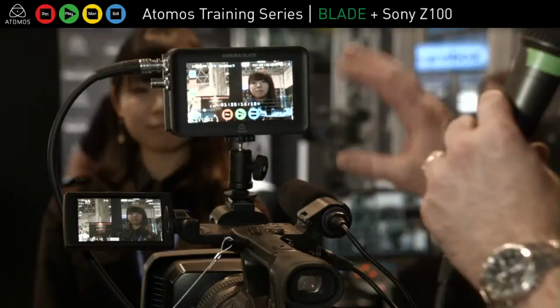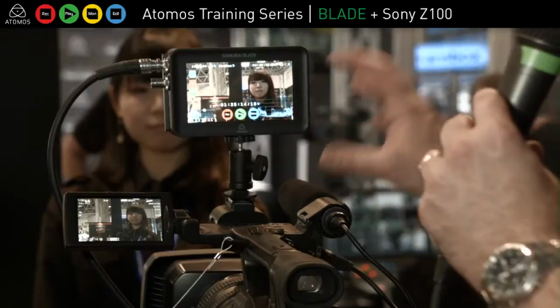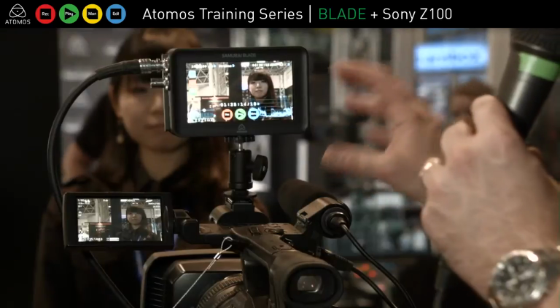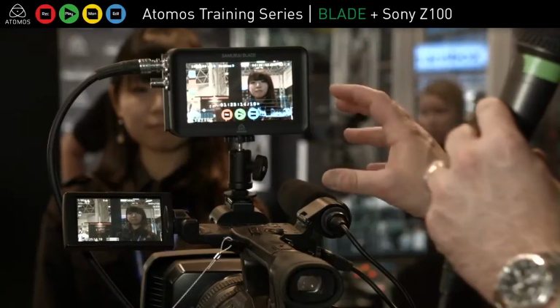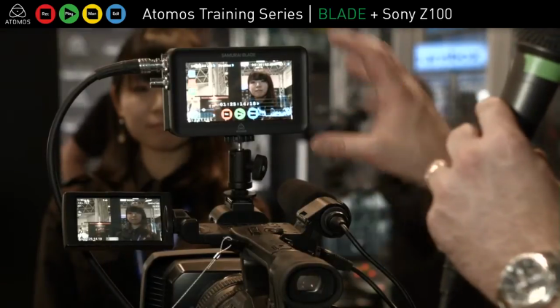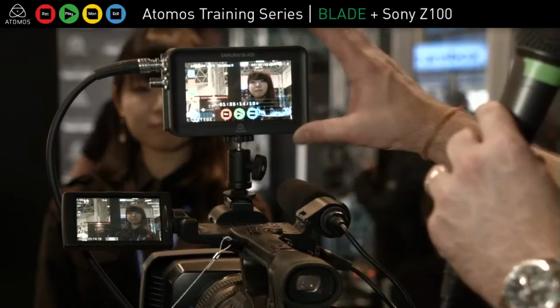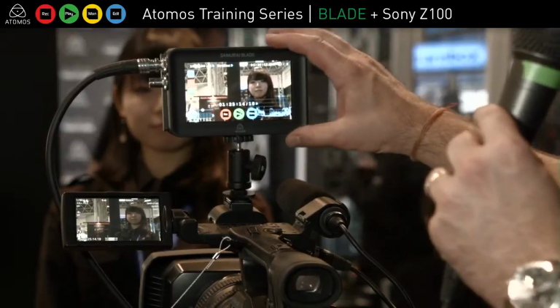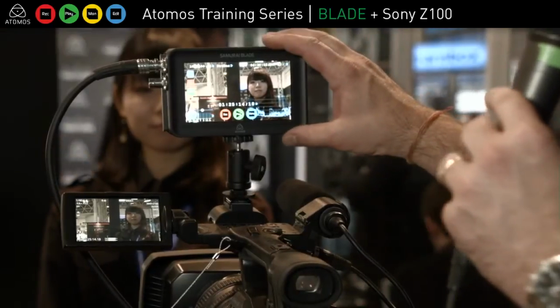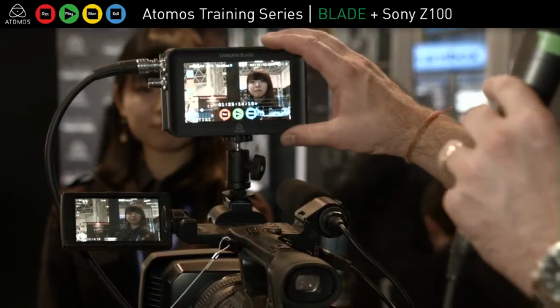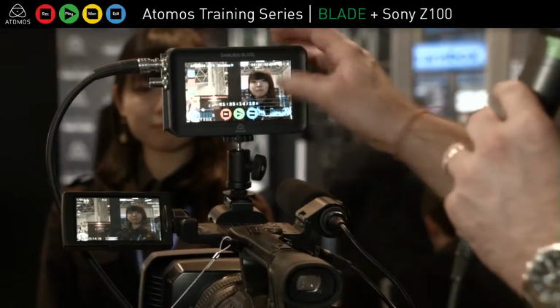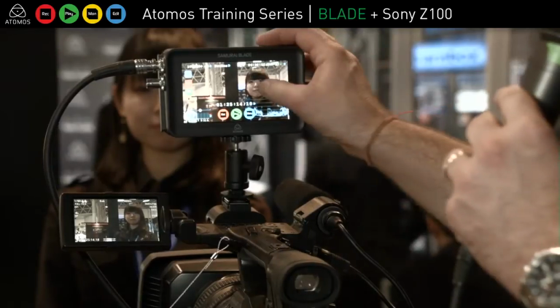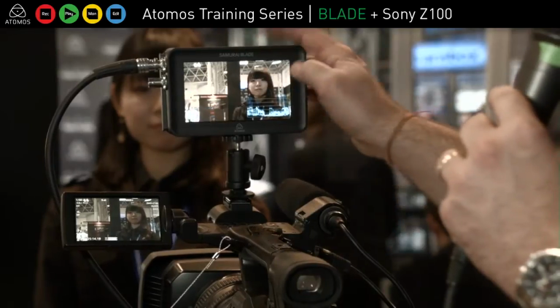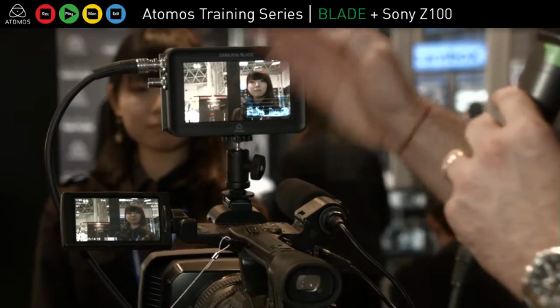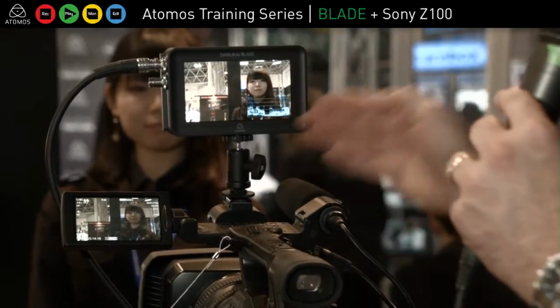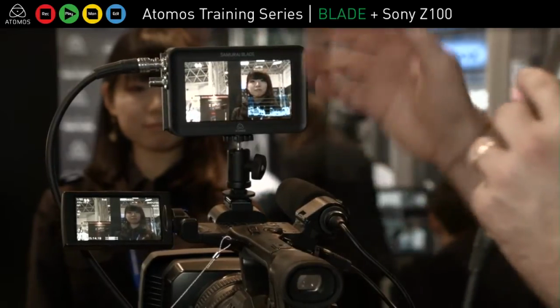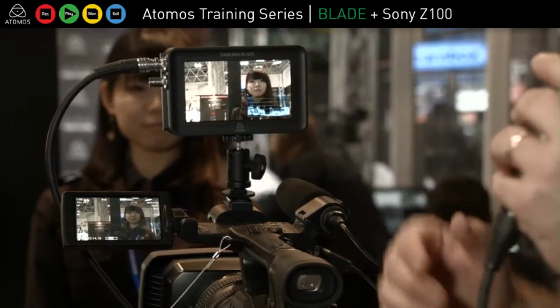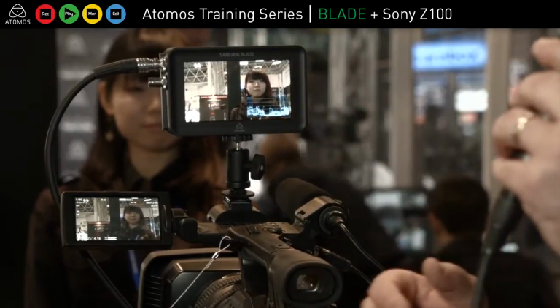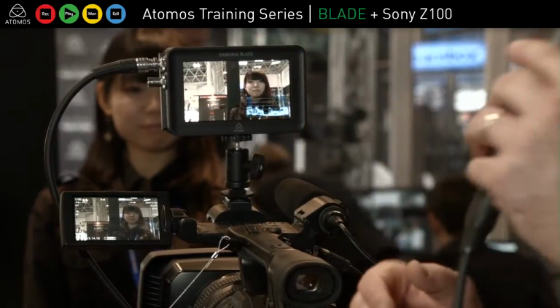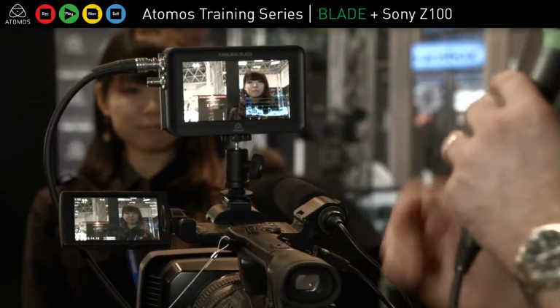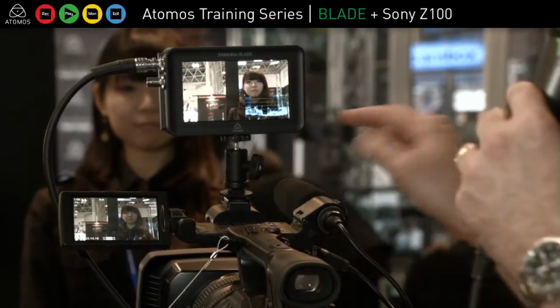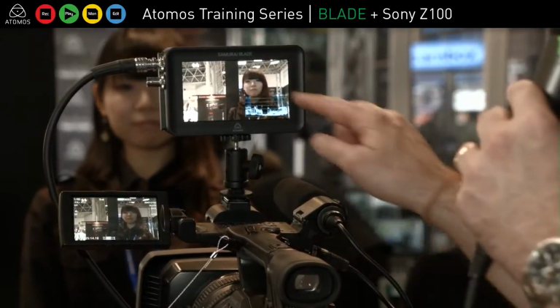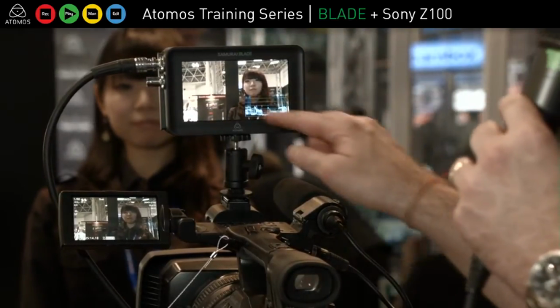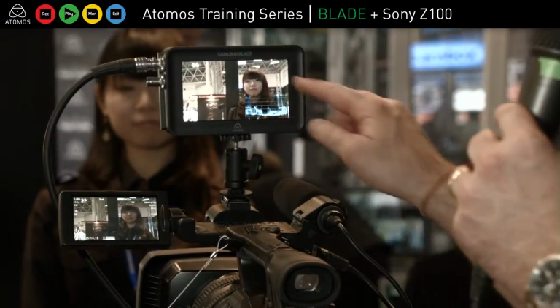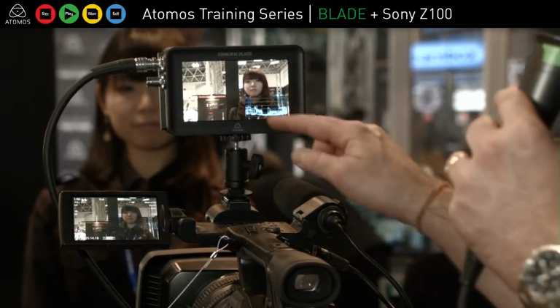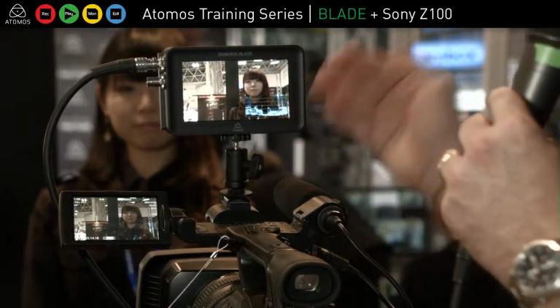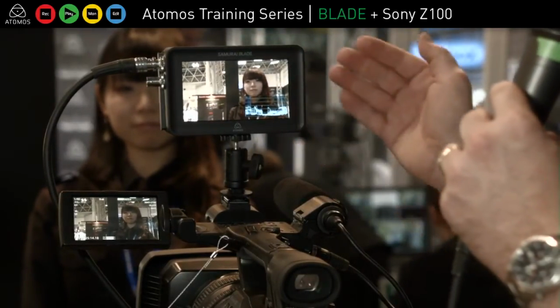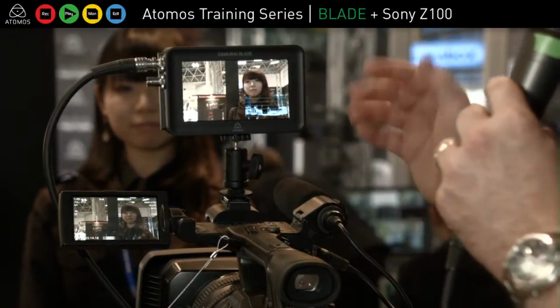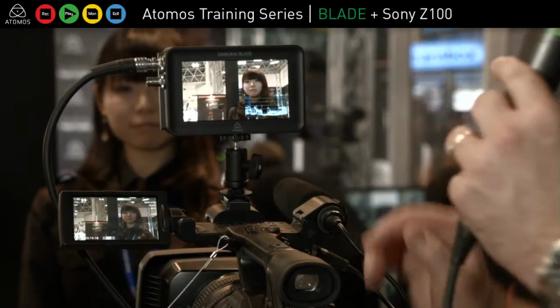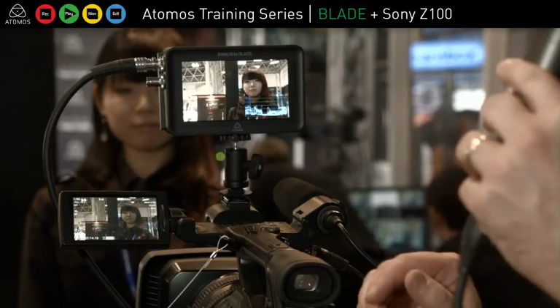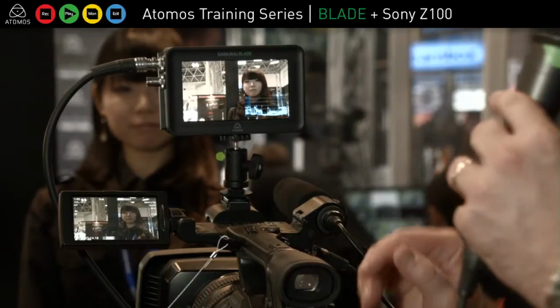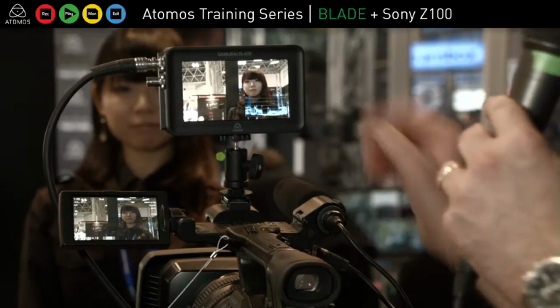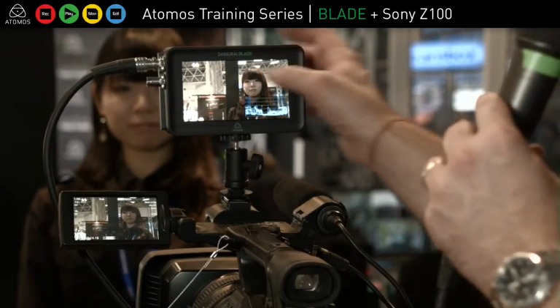There are a couple of things — I'm HD on the output and it's a clean output coming out of the camera. I've got my waveform here, so I'm checking my exposure settings.